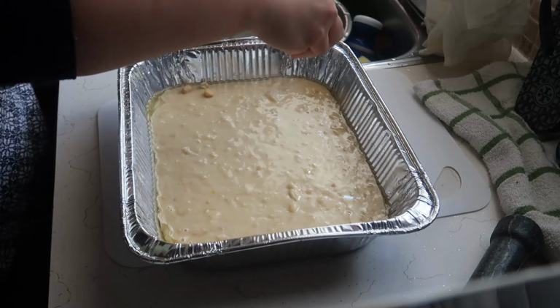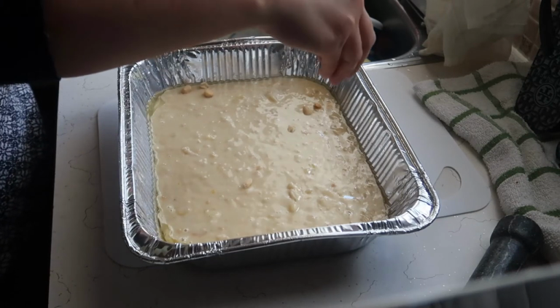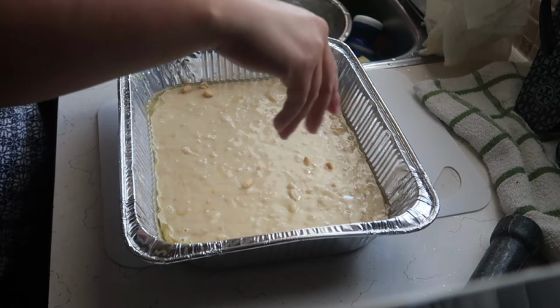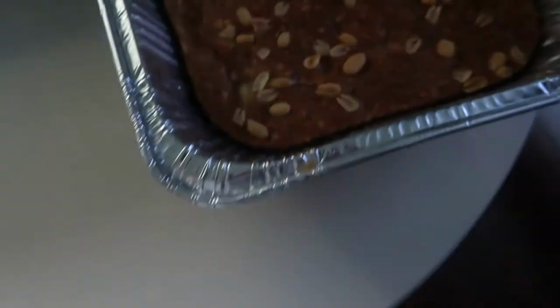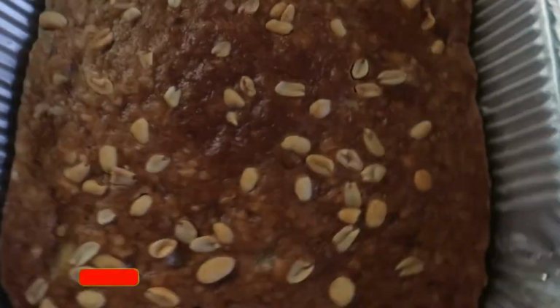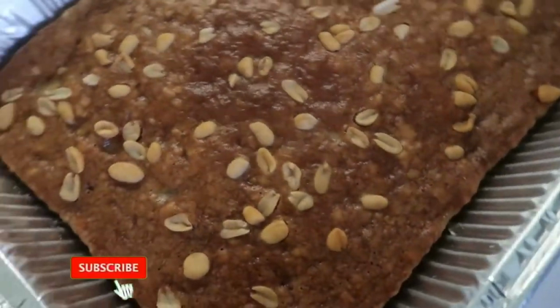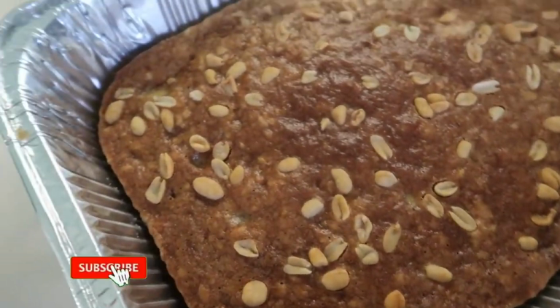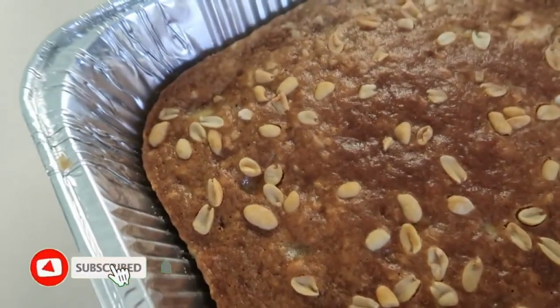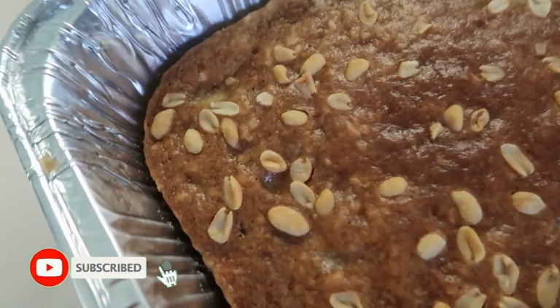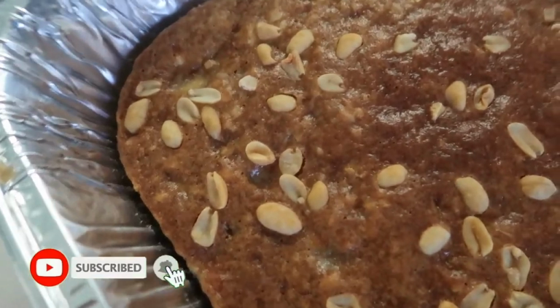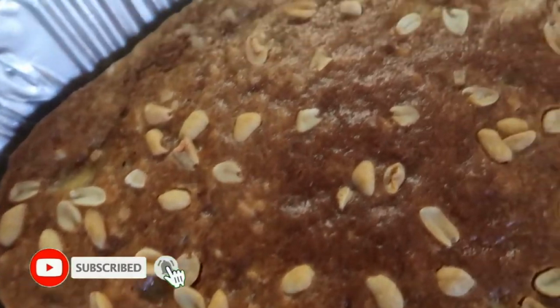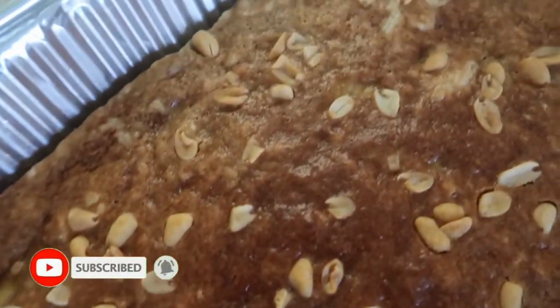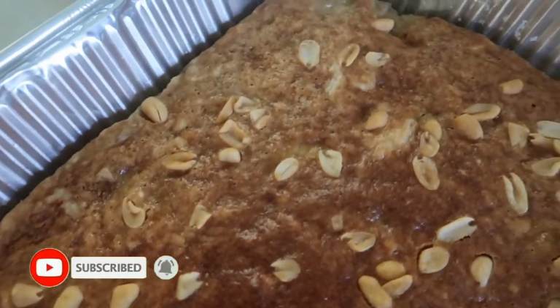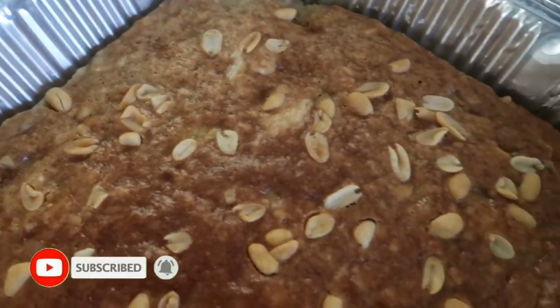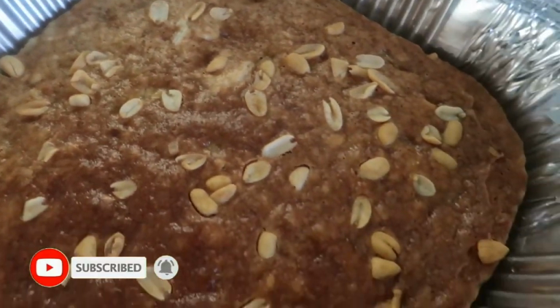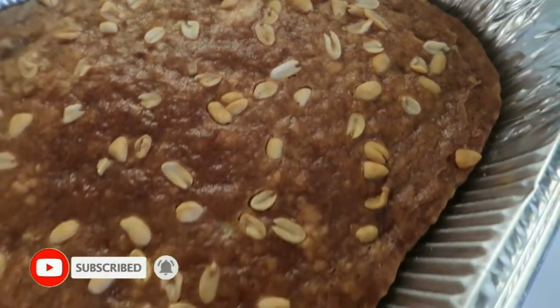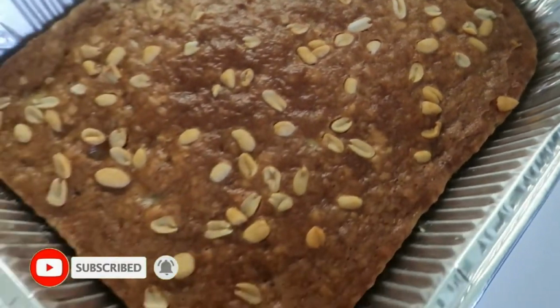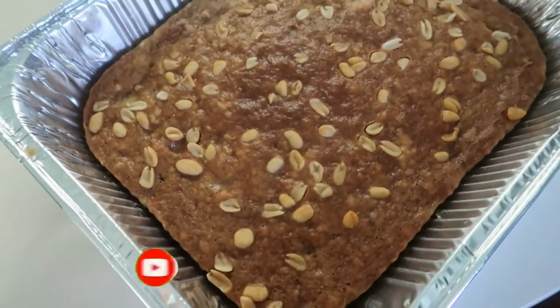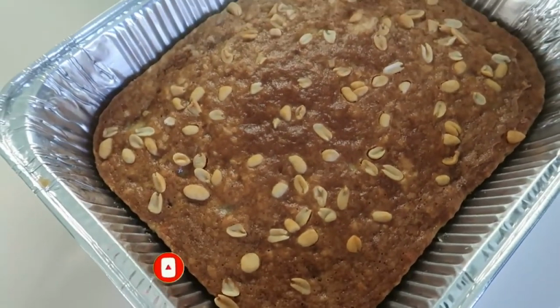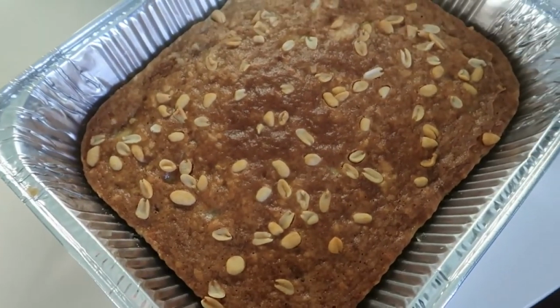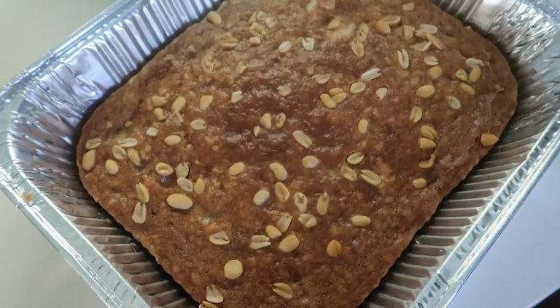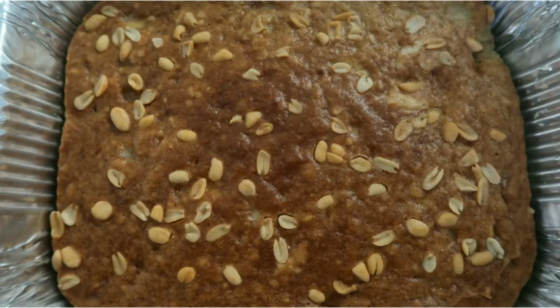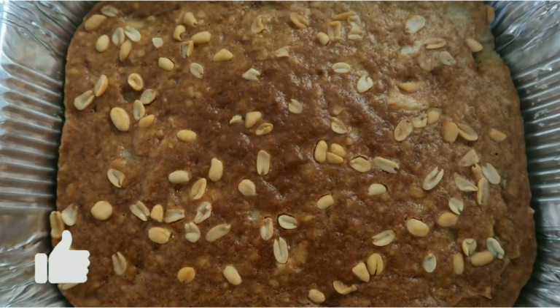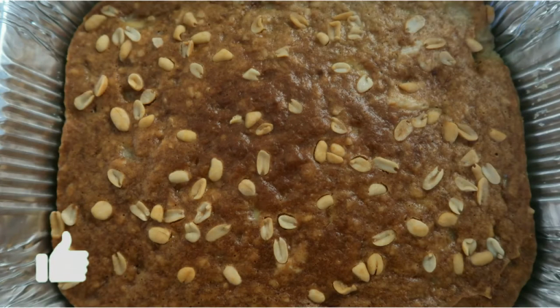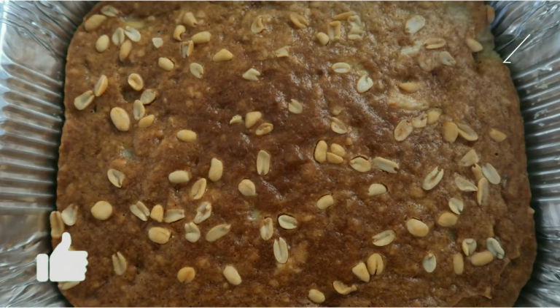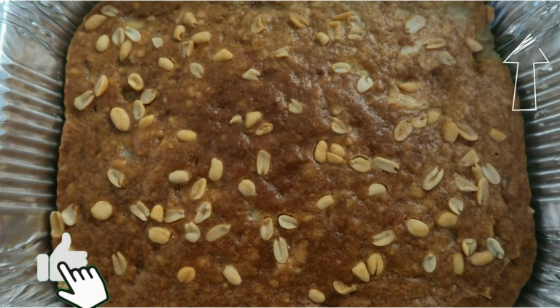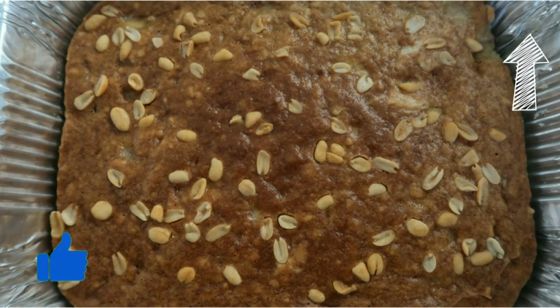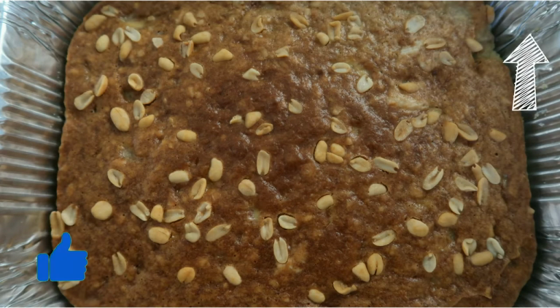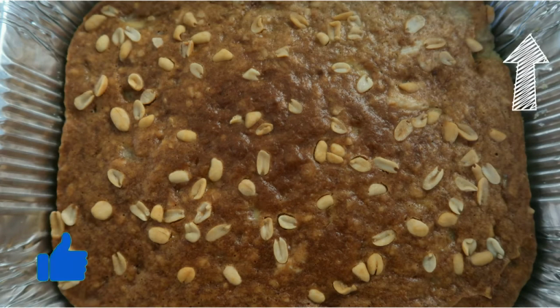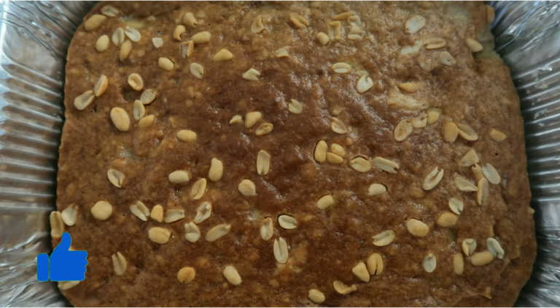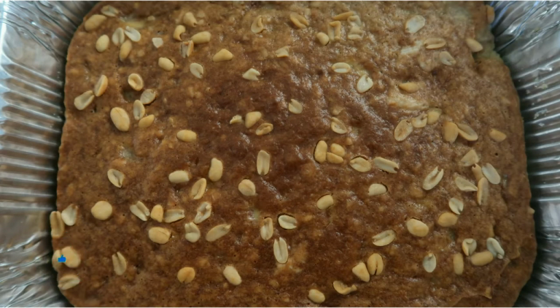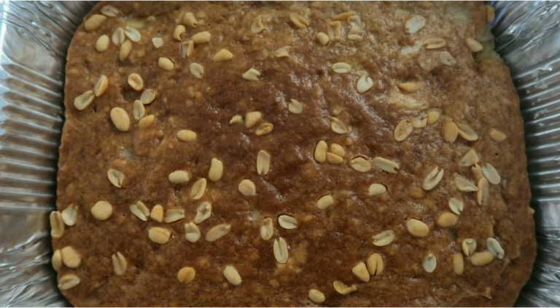So guys, this is the finished product! I'm going to link the ingredients you need for the banana bread down below, and I will also link it in the eye button to the rest of the banana bread that I made.